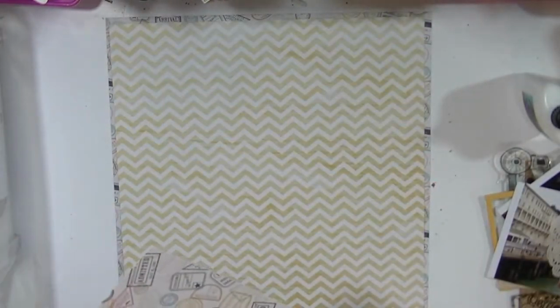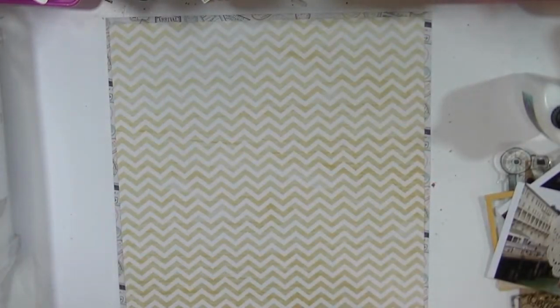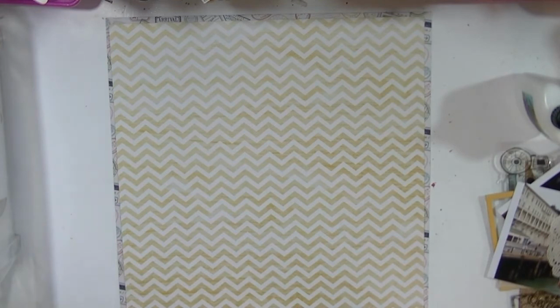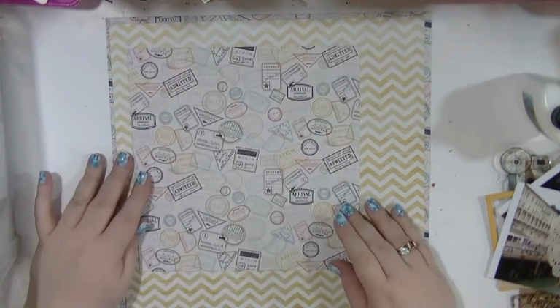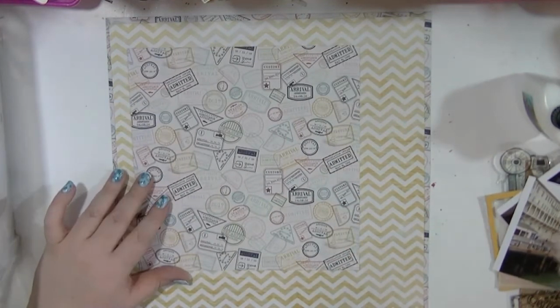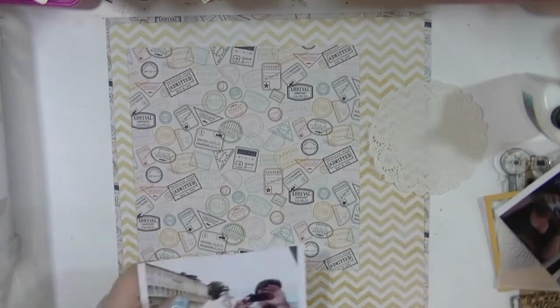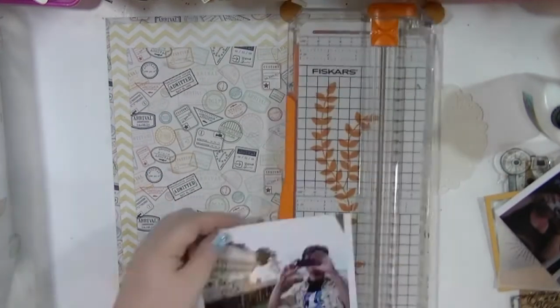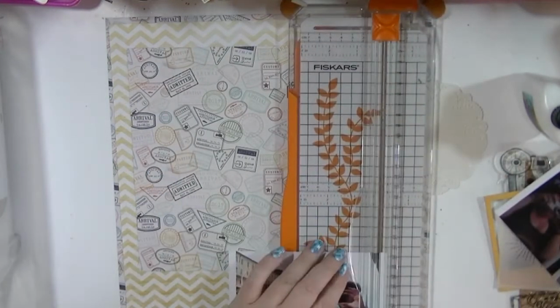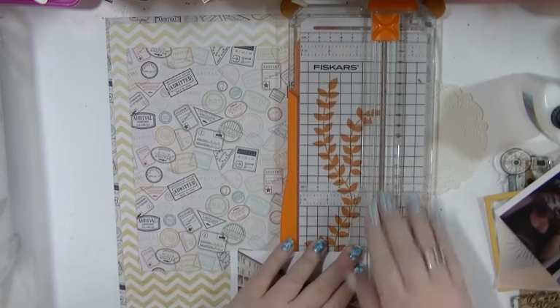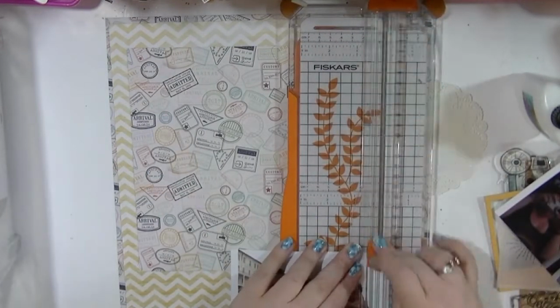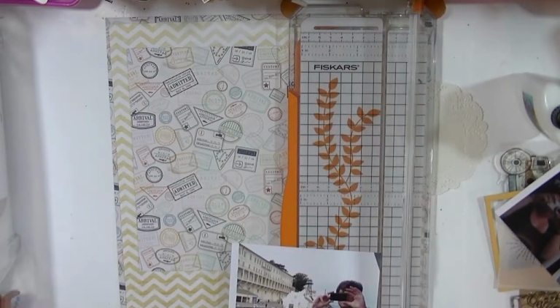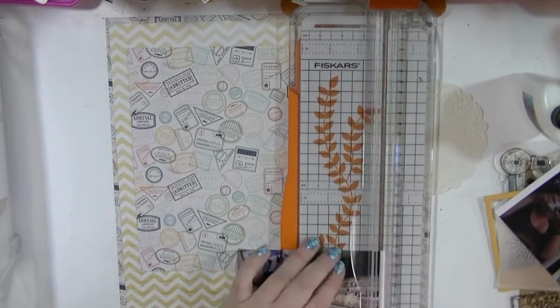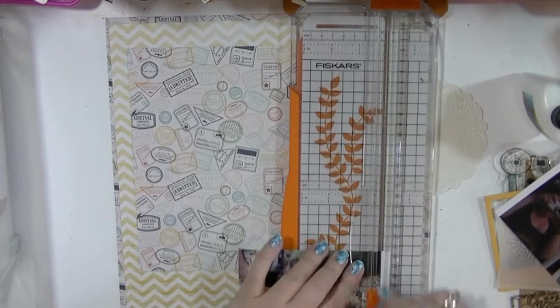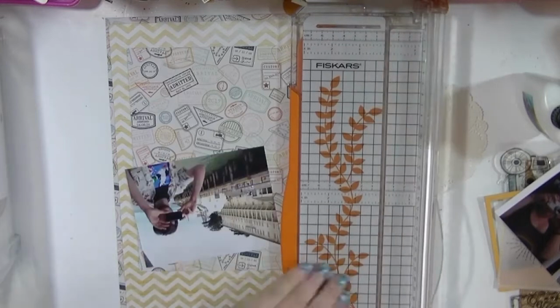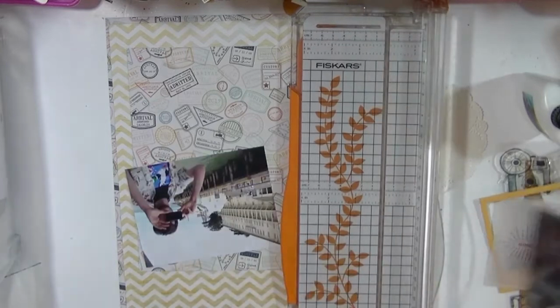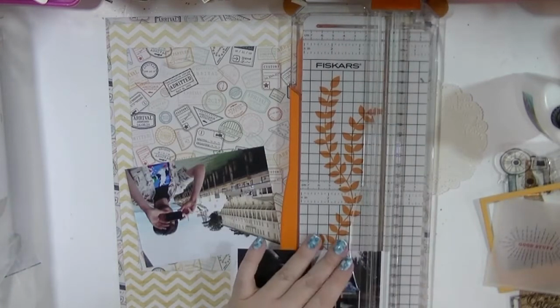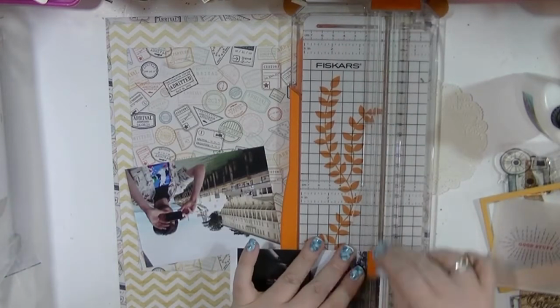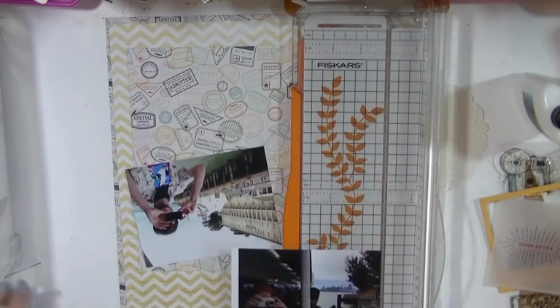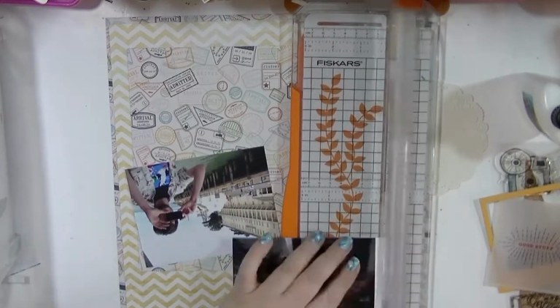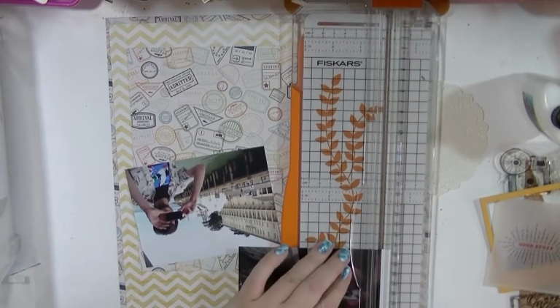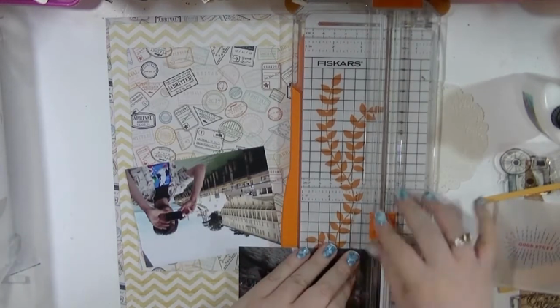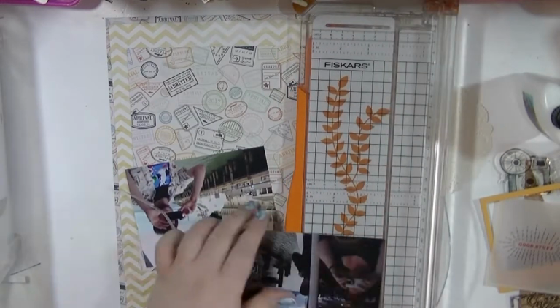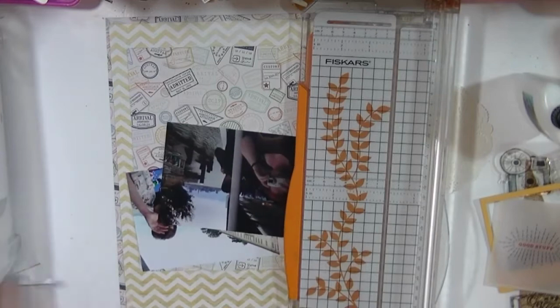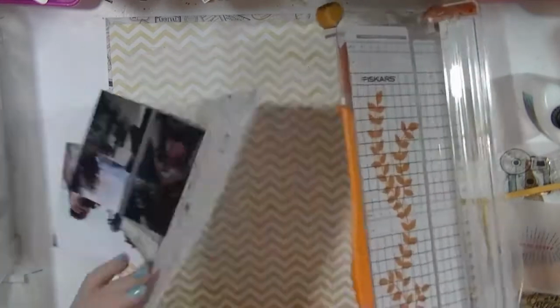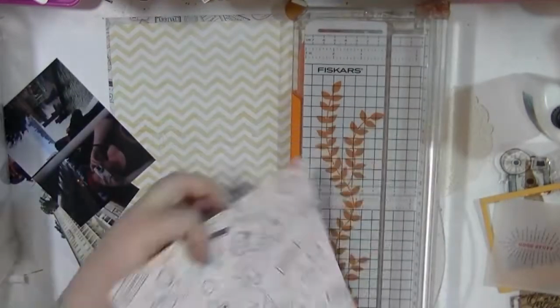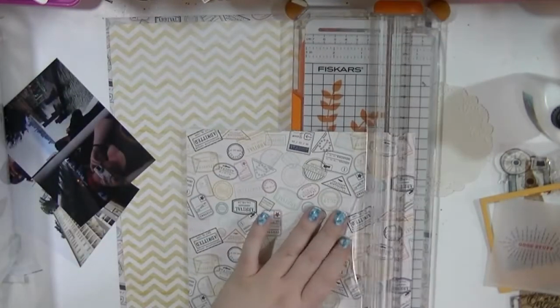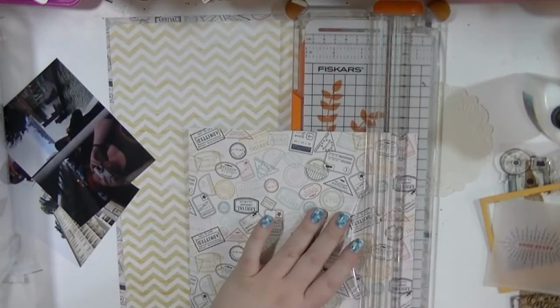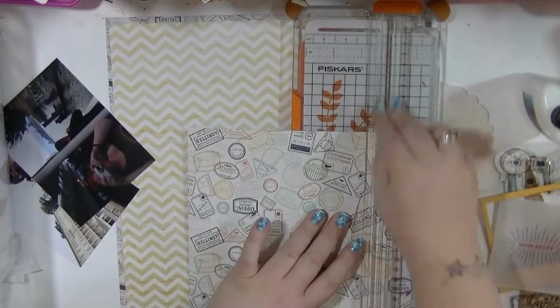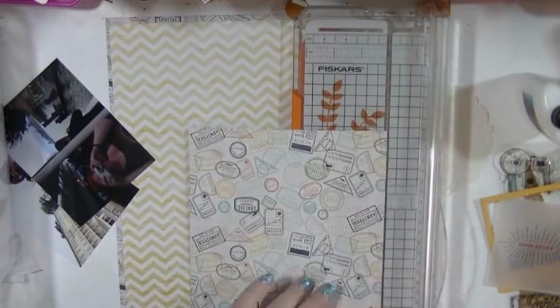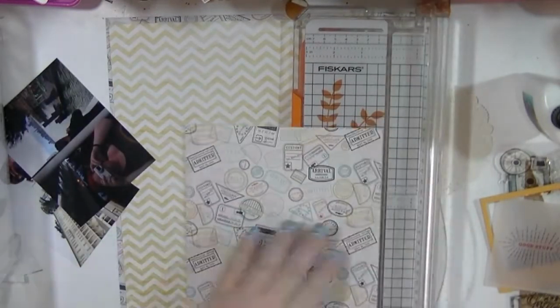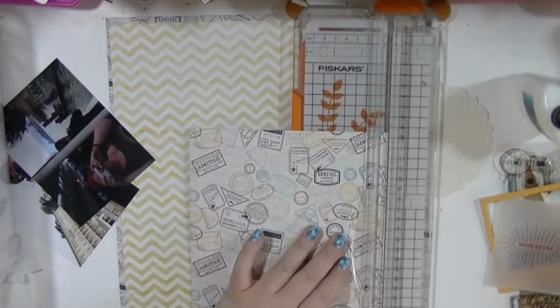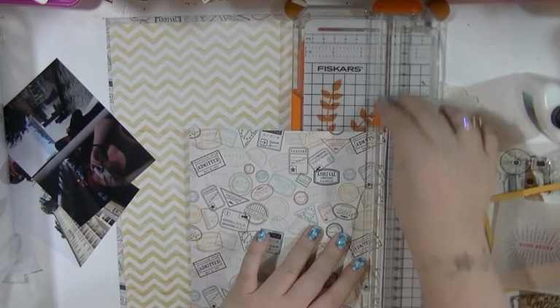I'm mixing this in with a piece of — I think it was the Chammels Travely one, I completely forgot what it's called — and this beautiful piece of paper that's got kind of all travel stamps on it. The tones work really well together, so I'm going to be using that for this layout.